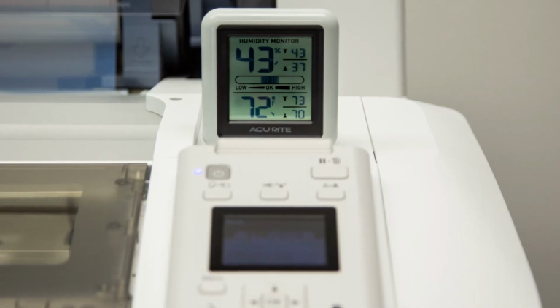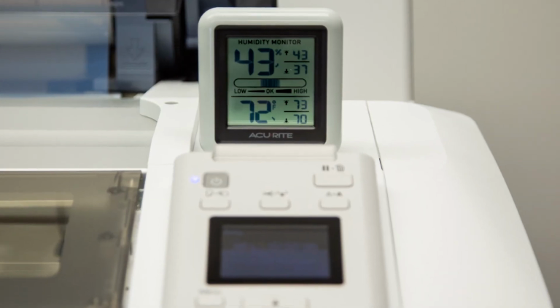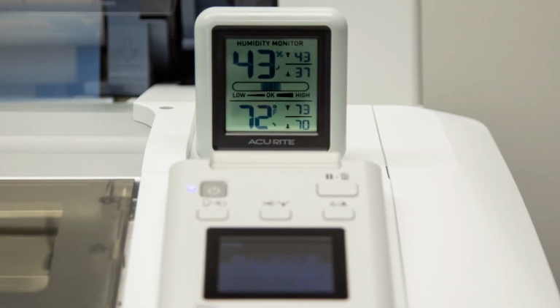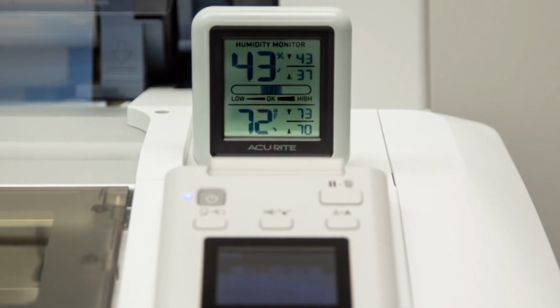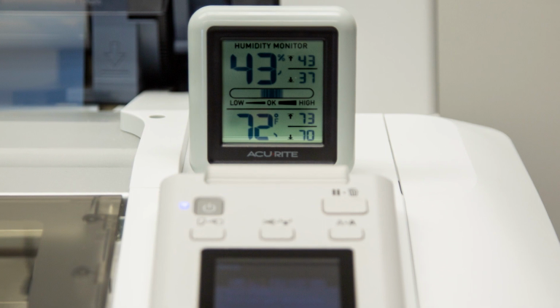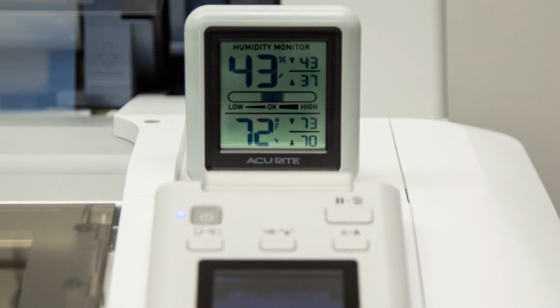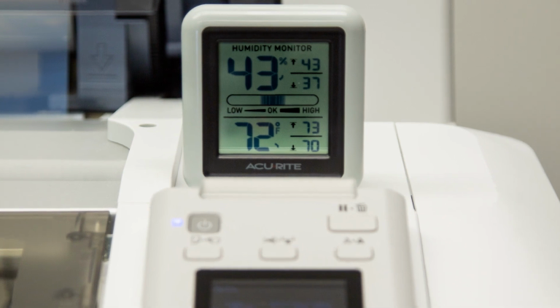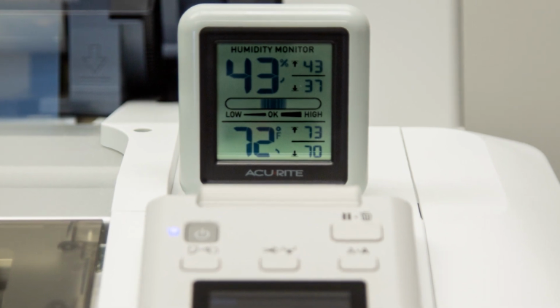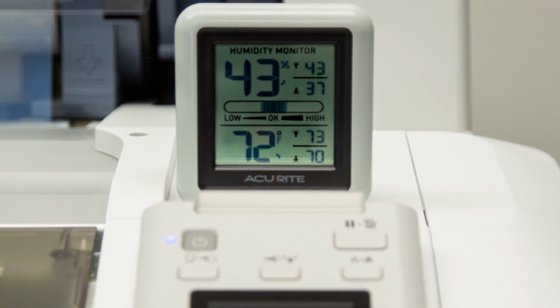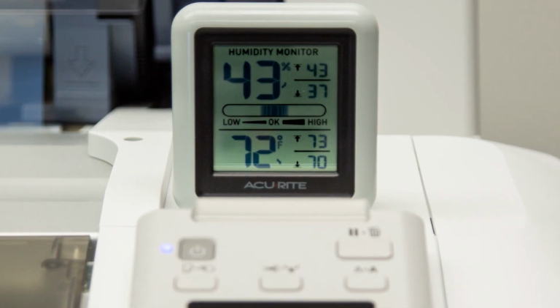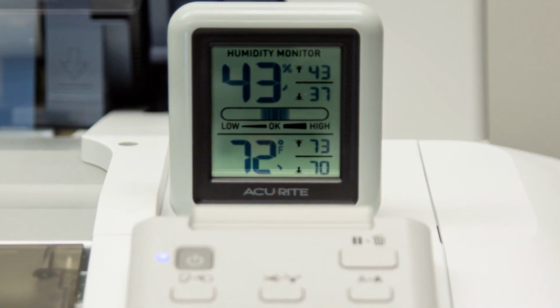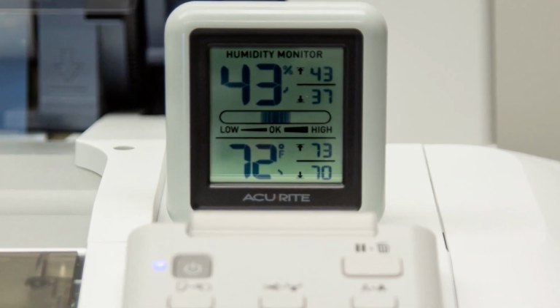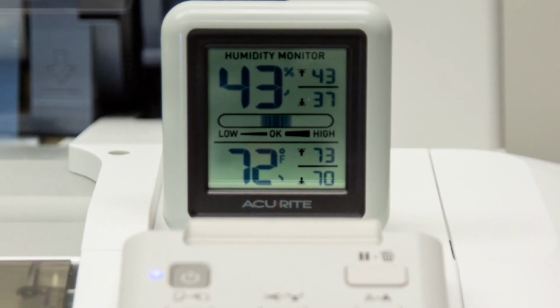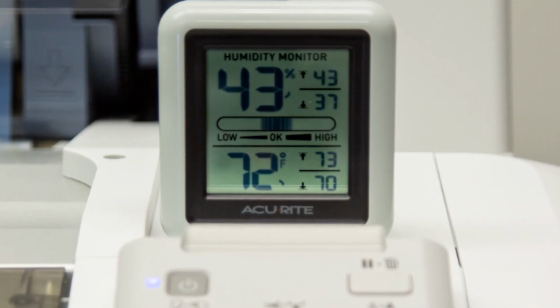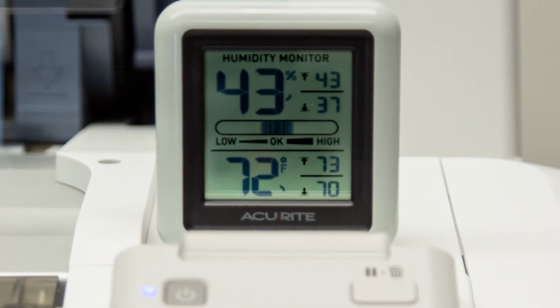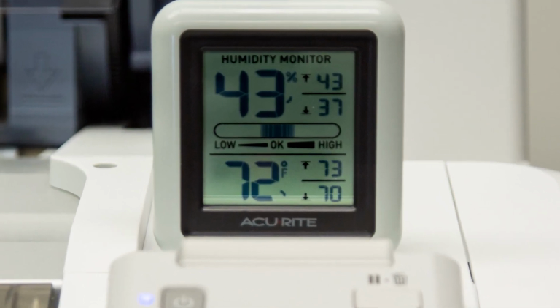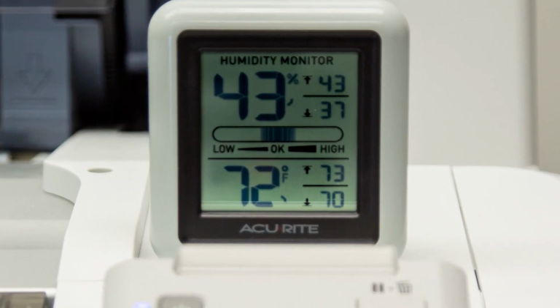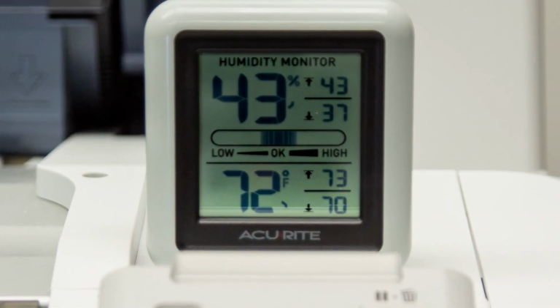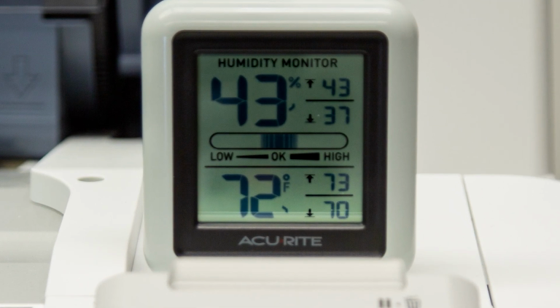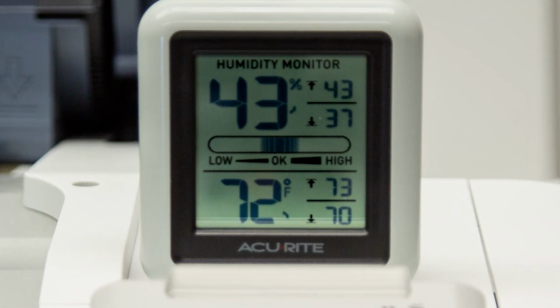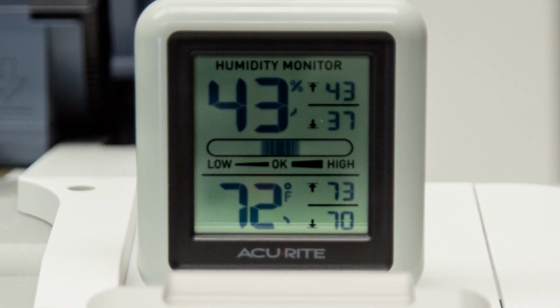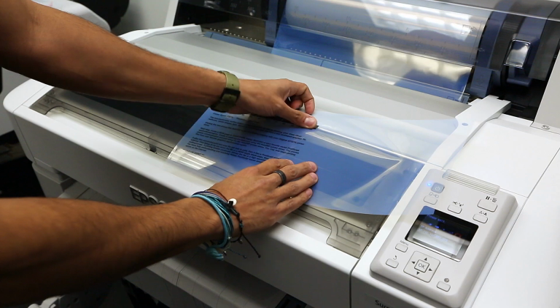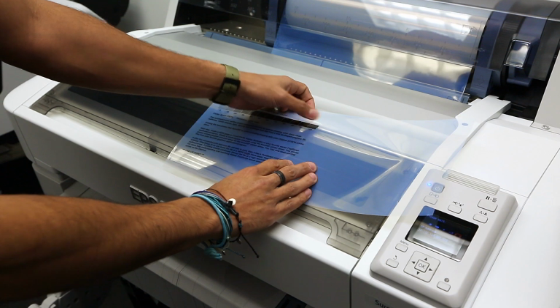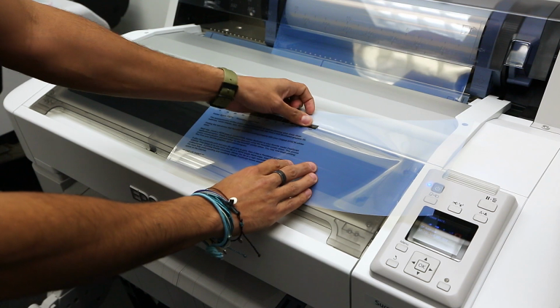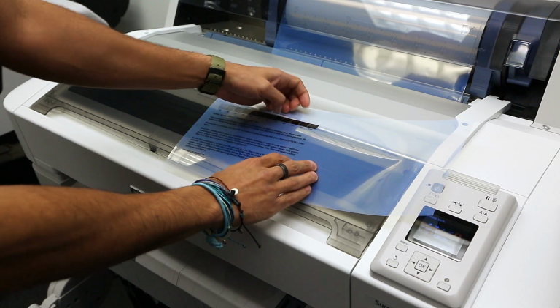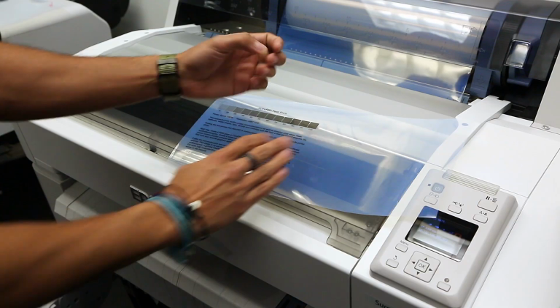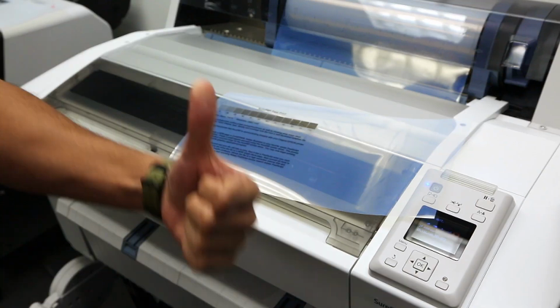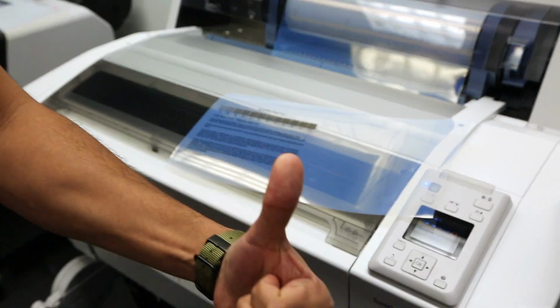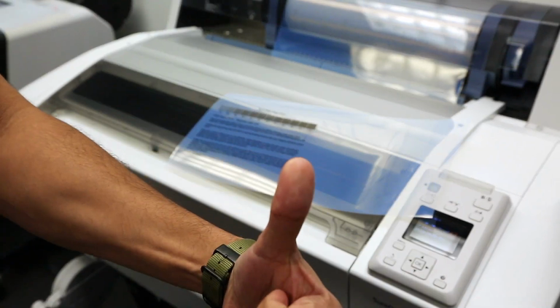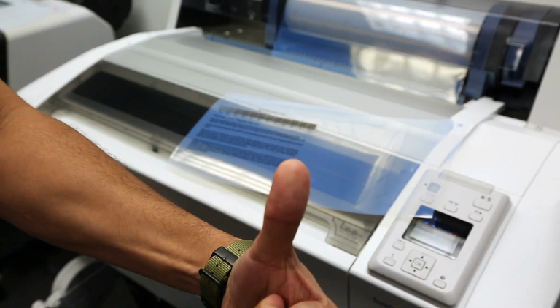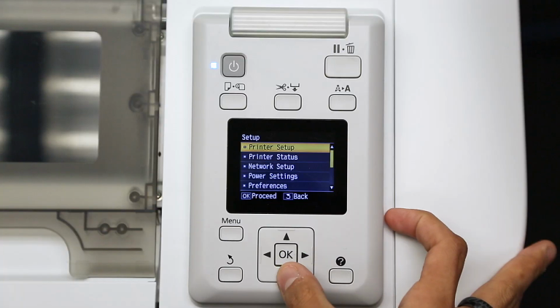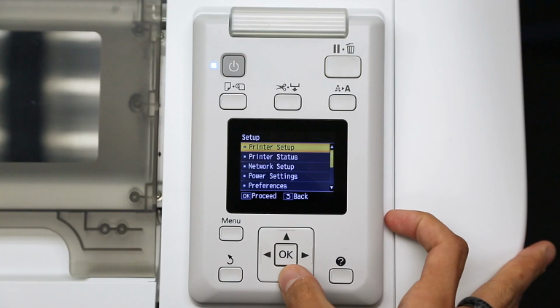This test print was produced in an environment set at 72 degrees Fahrenheit with a humidity reading of 43%. Not having the same instant dry results due to environment?